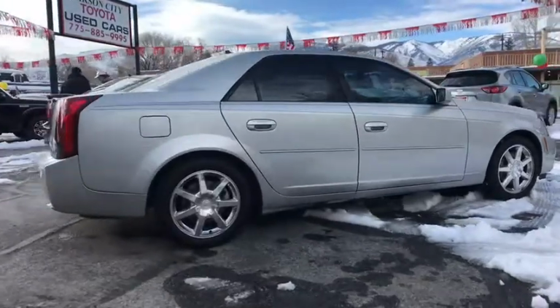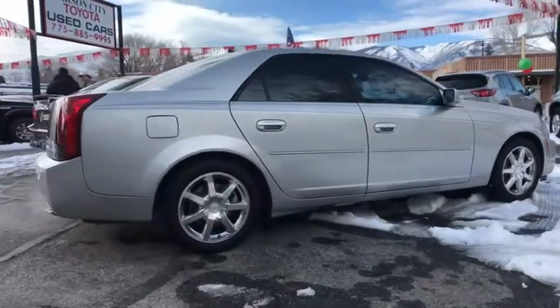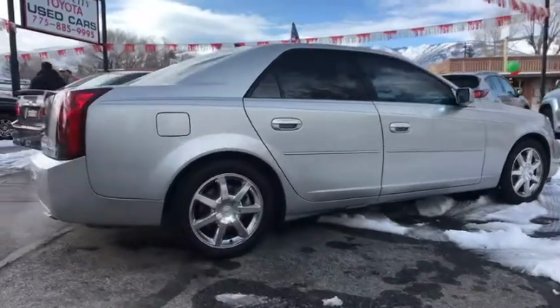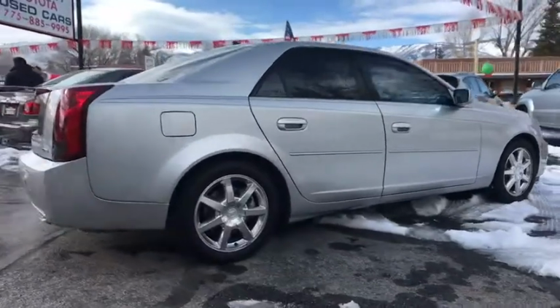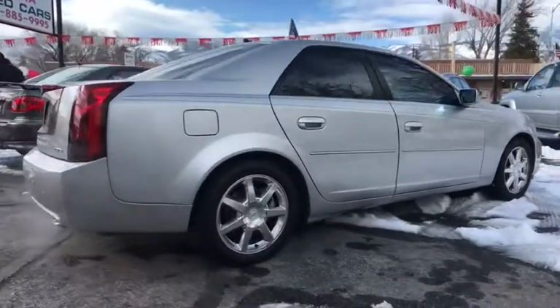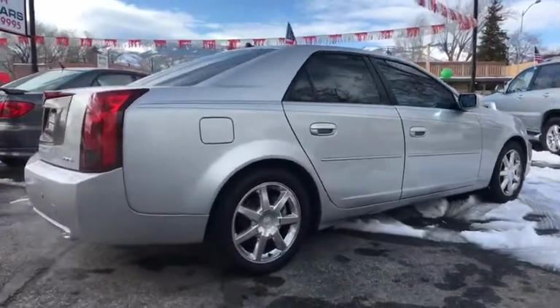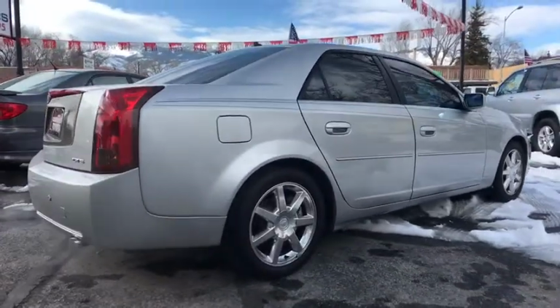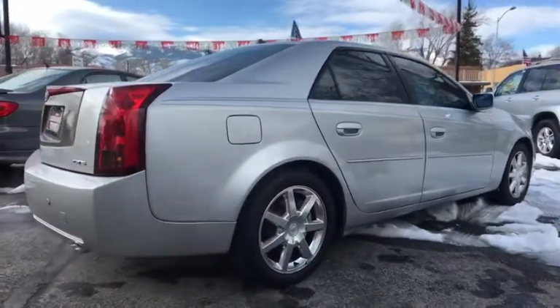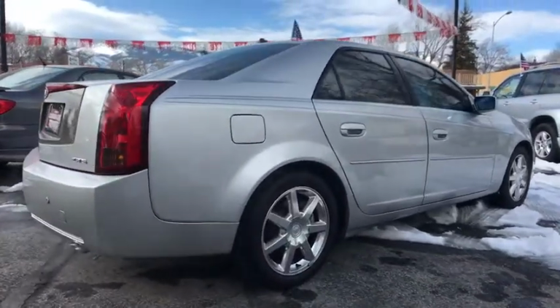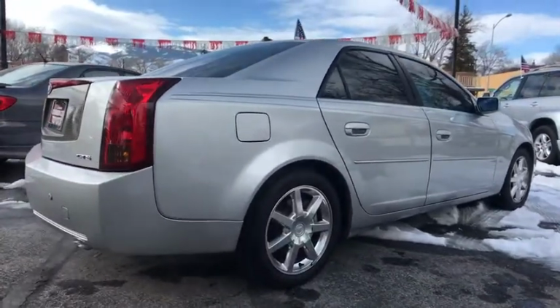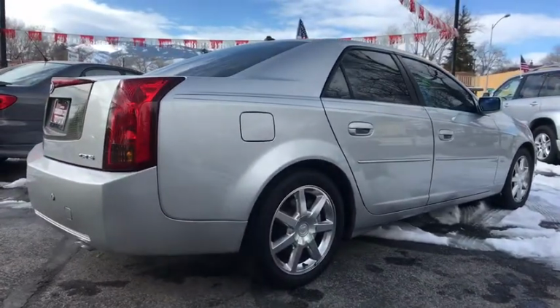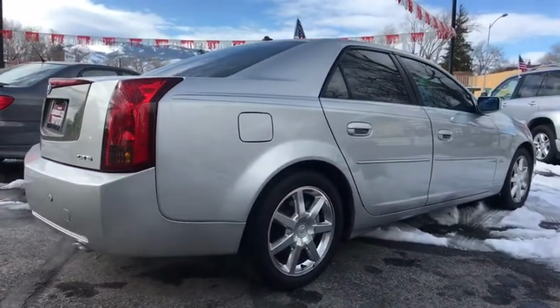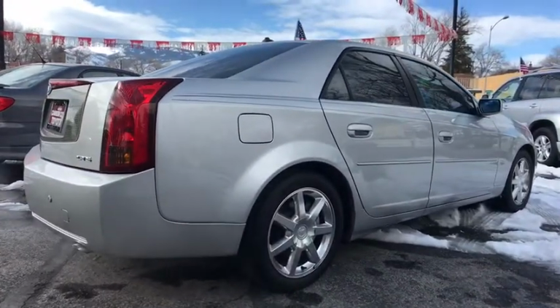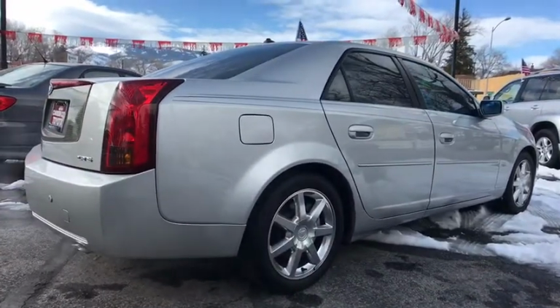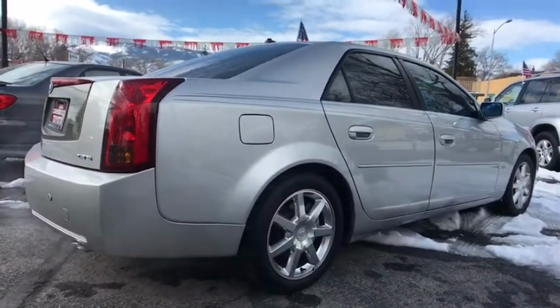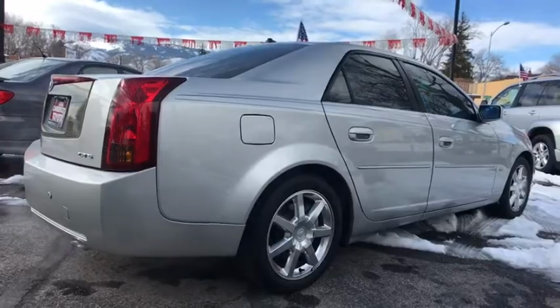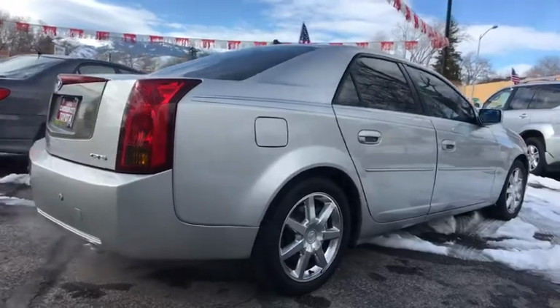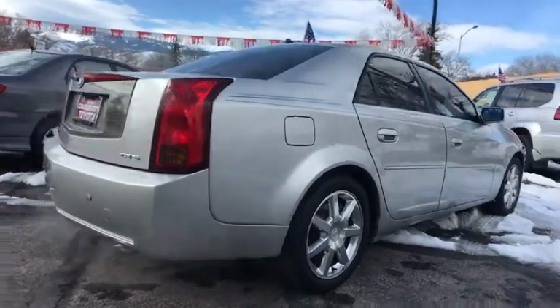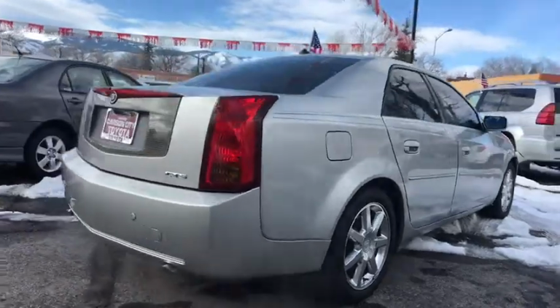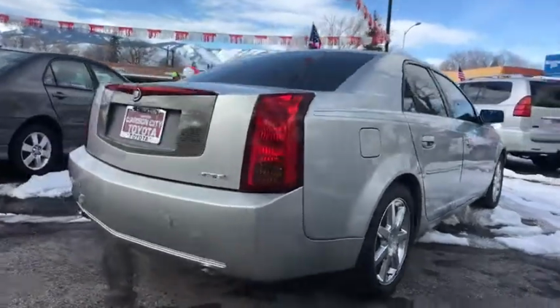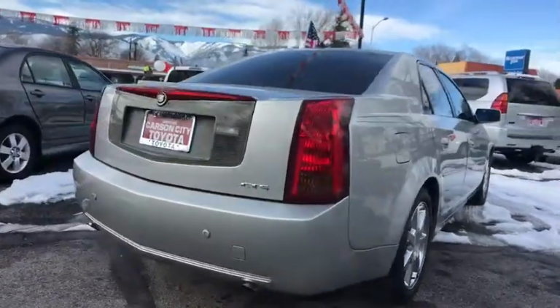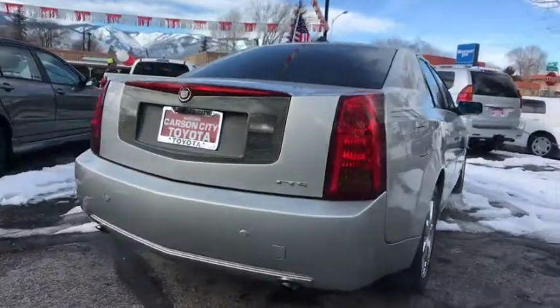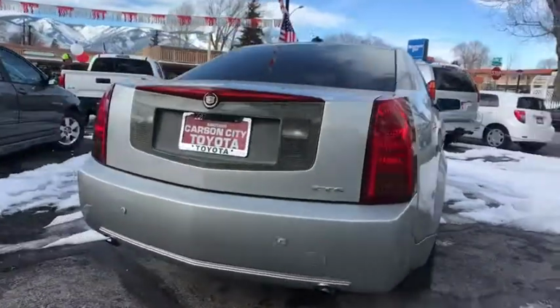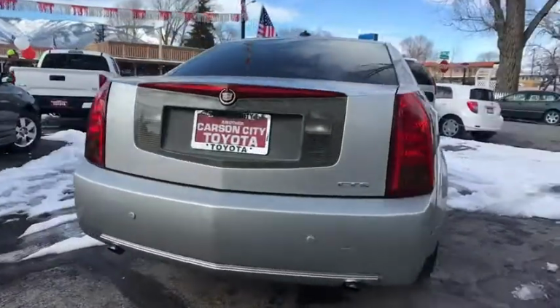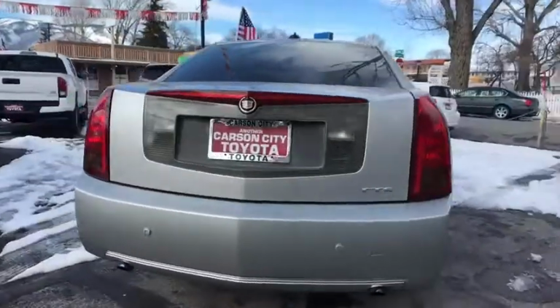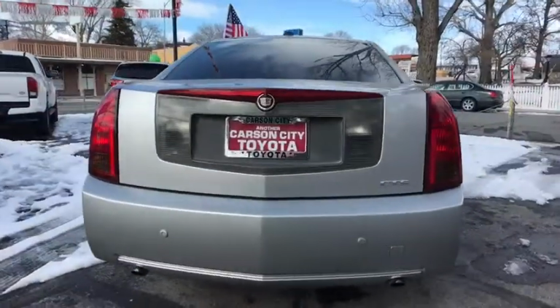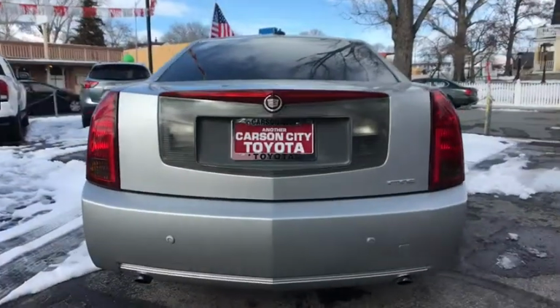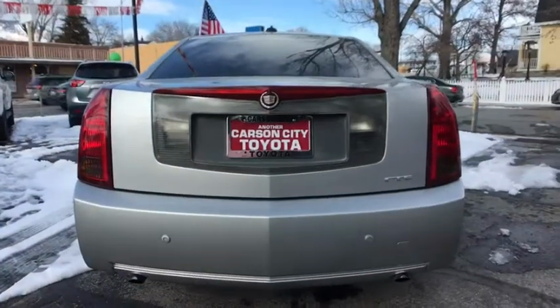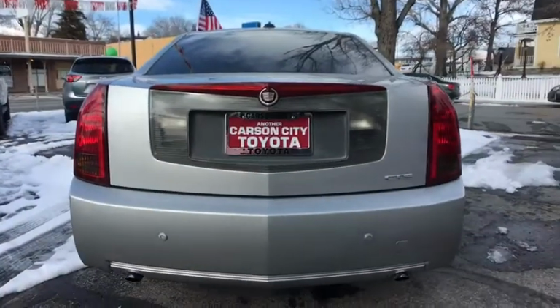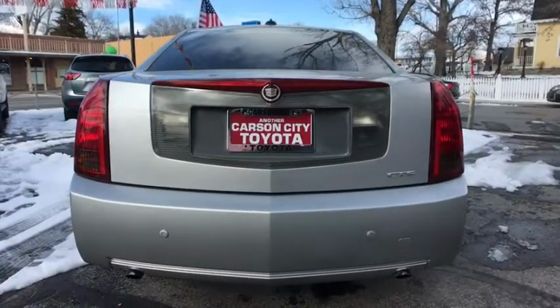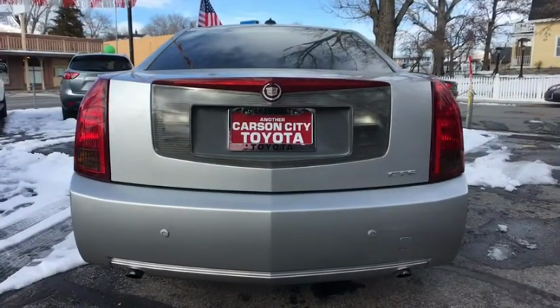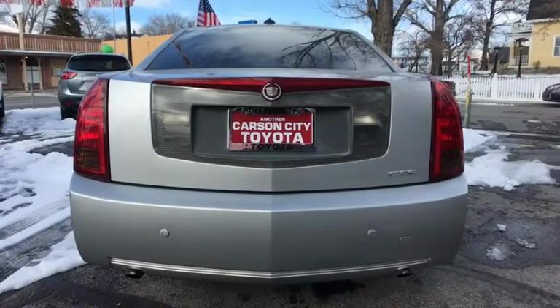The luxury CTS blends elegant styling, performance, and exceptional fuel economy. This vehicle has less than 90,000 miles.